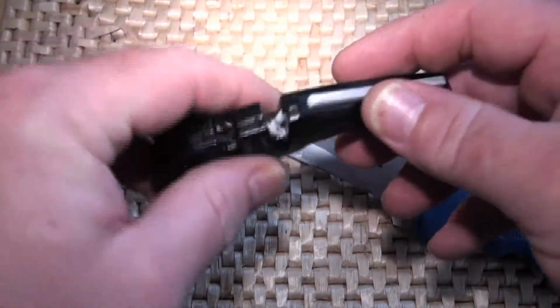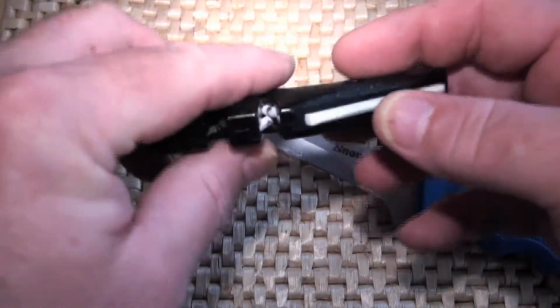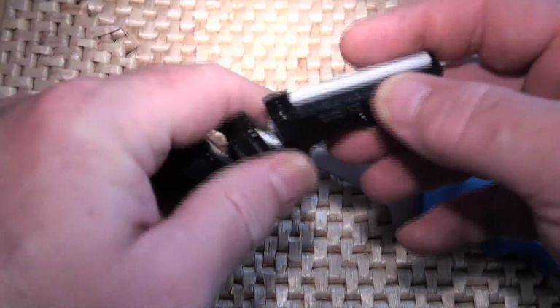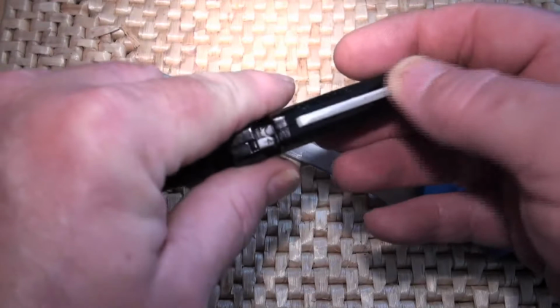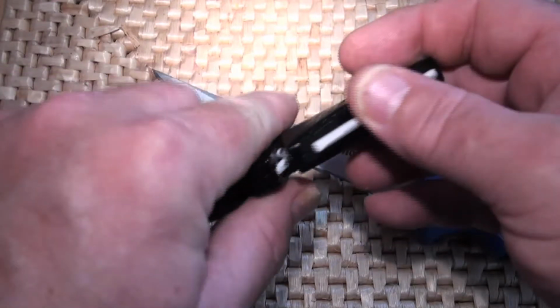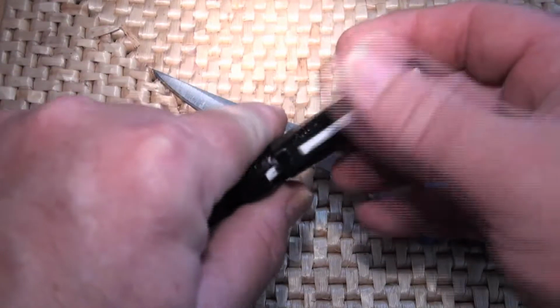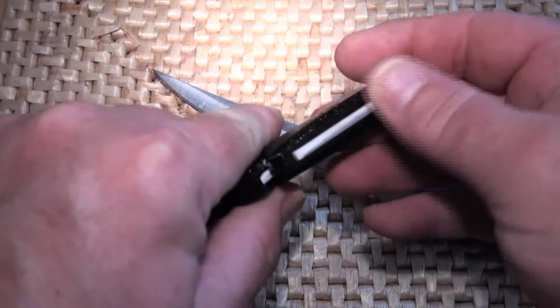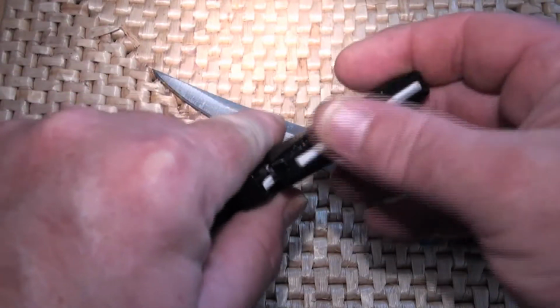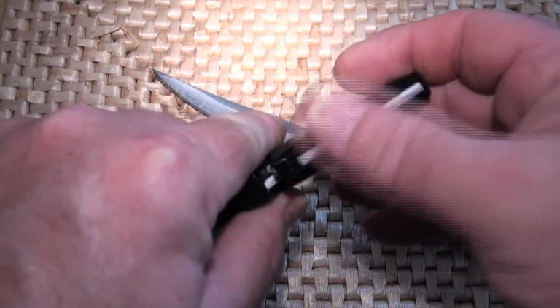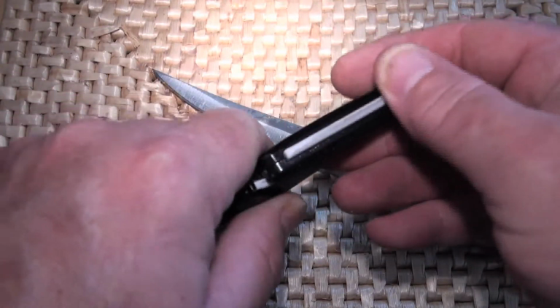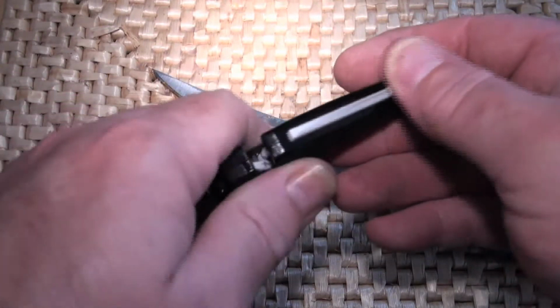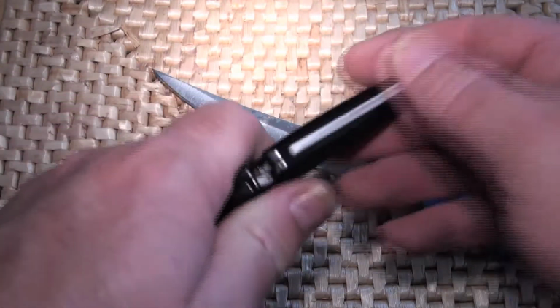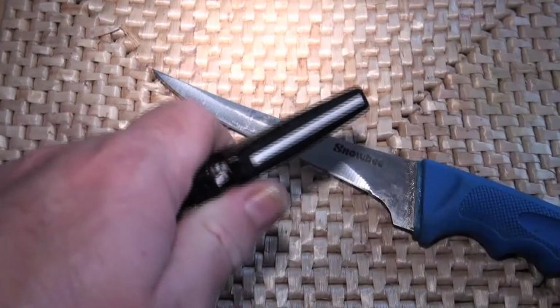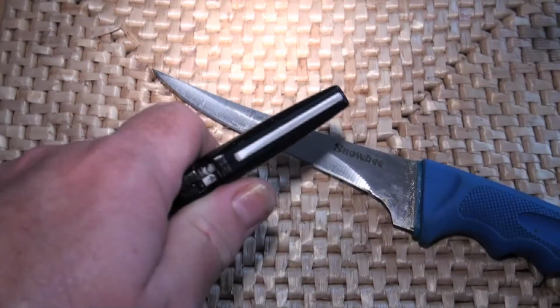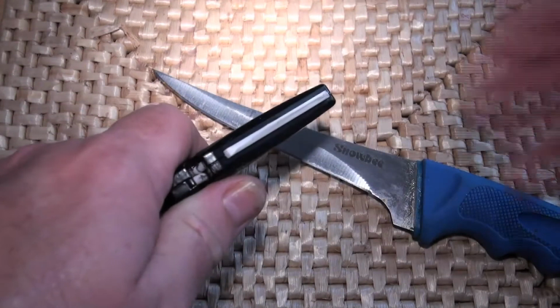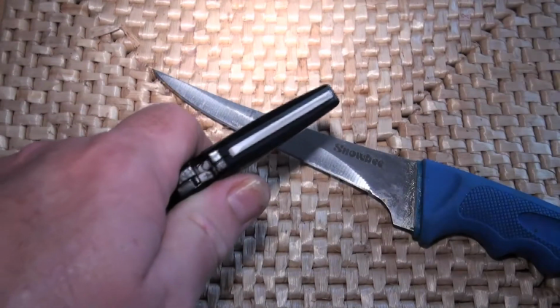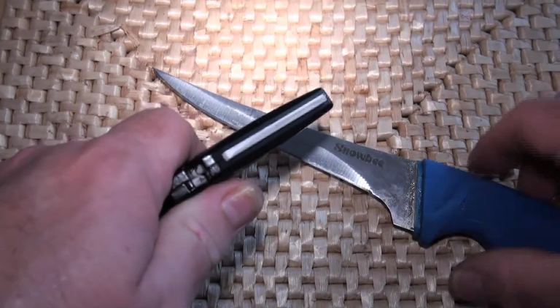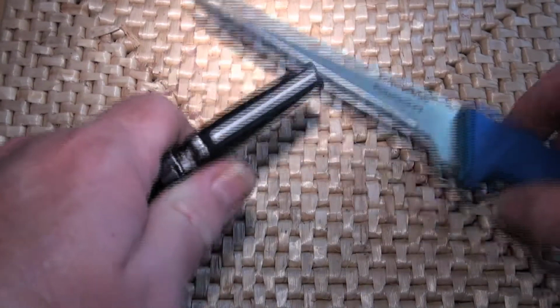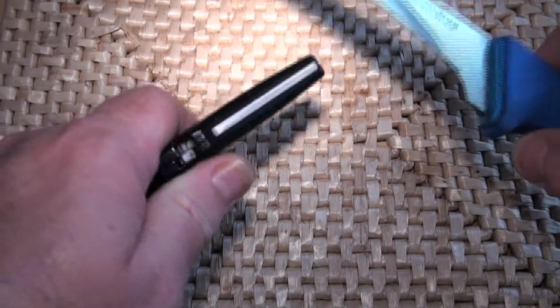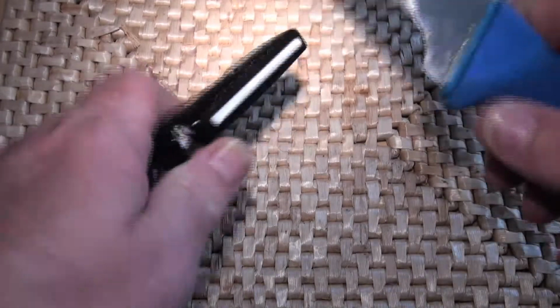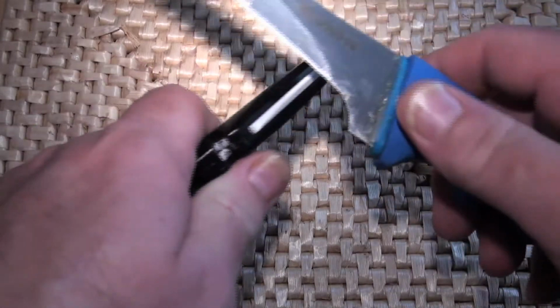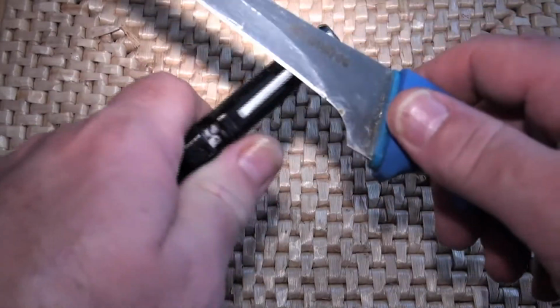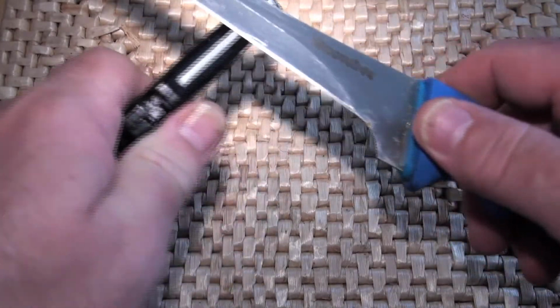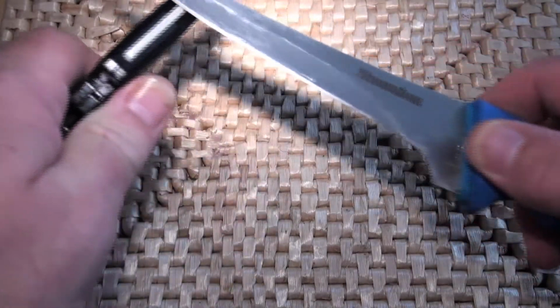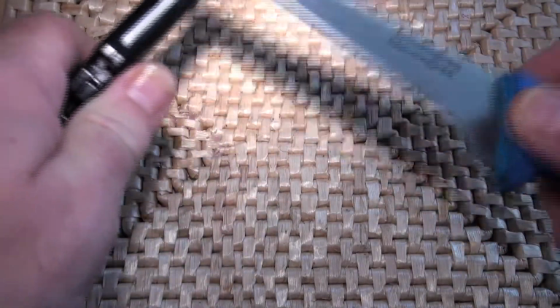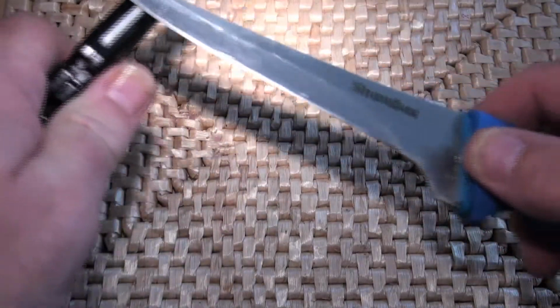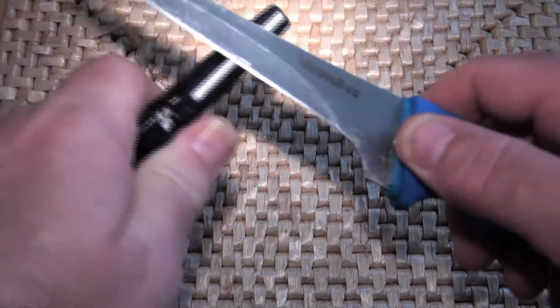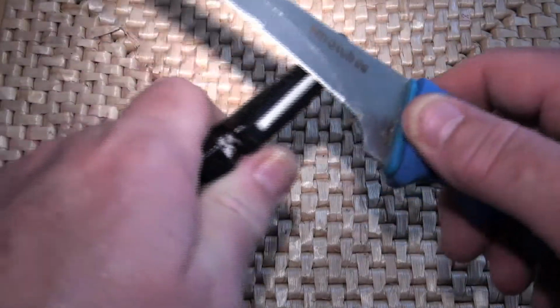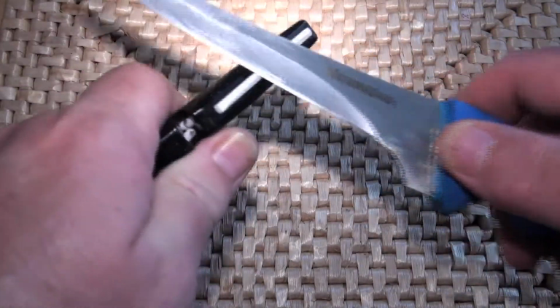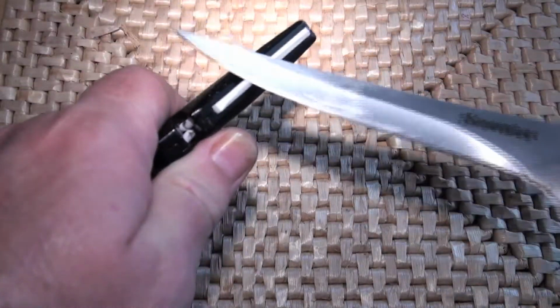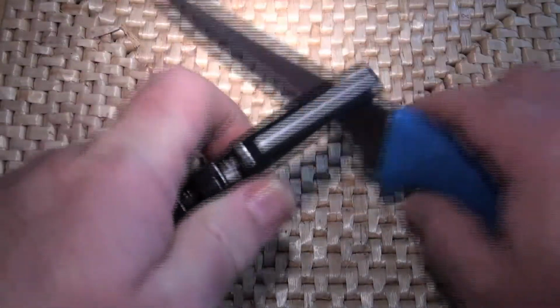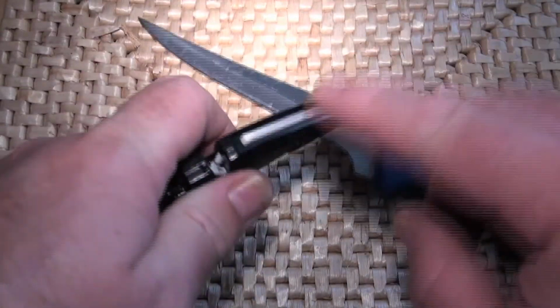Once you've honed it and you really want to polish it up and make it really sharp — if you're really bored and there's nothing to do because you're not catching any fish — you can use the ceramic edge here.